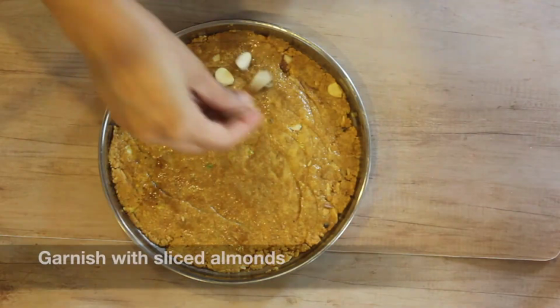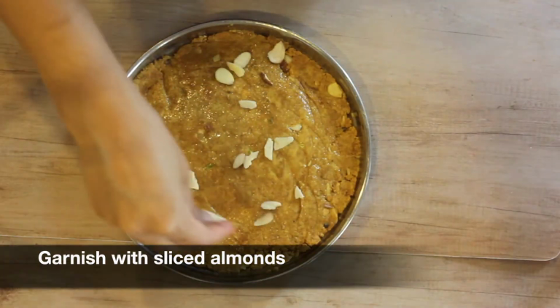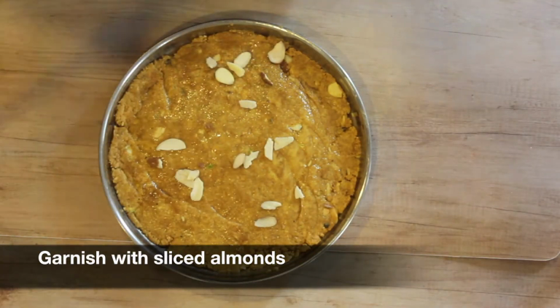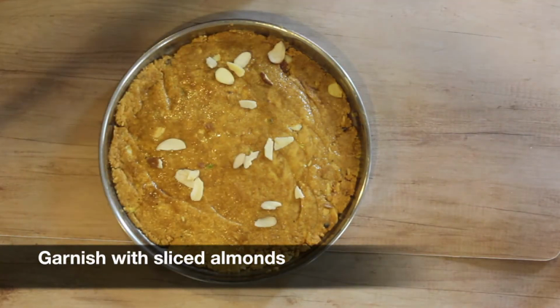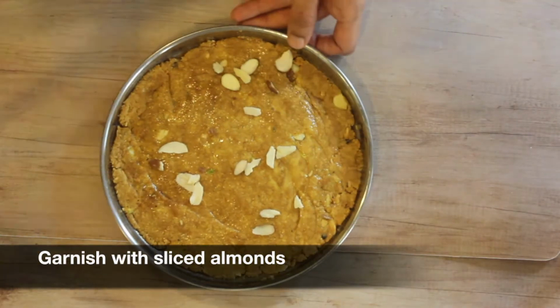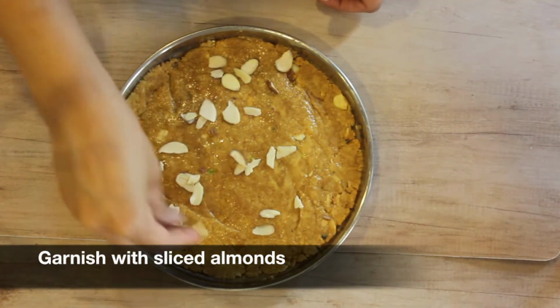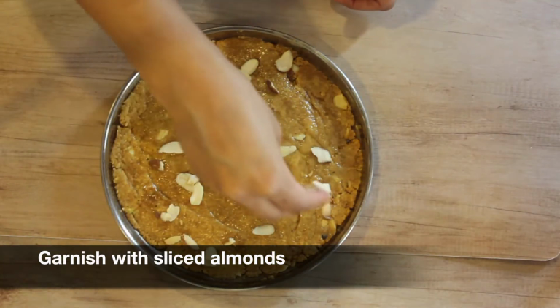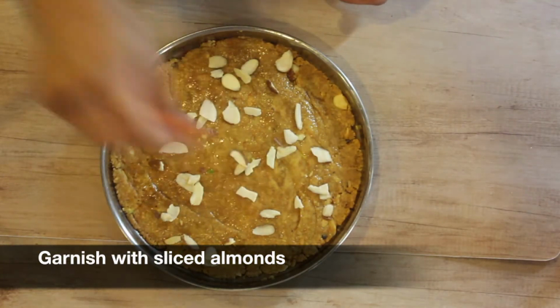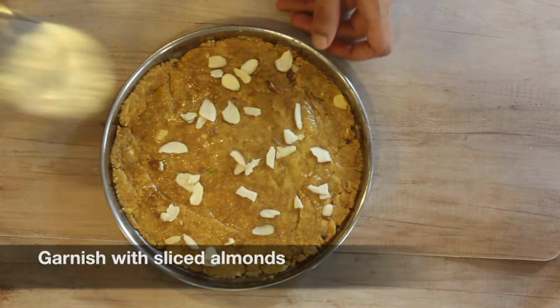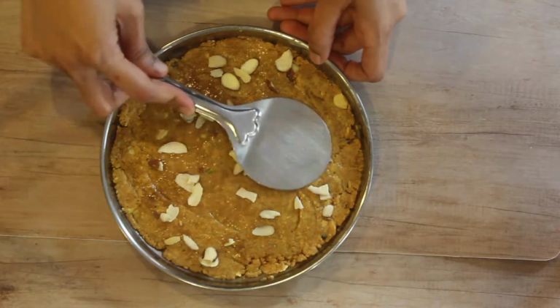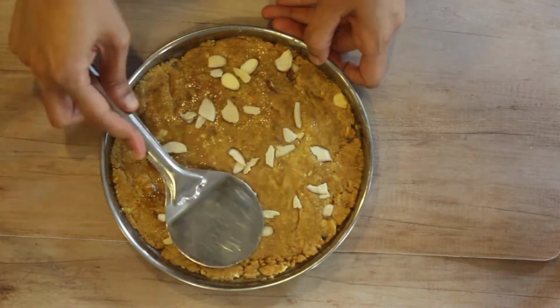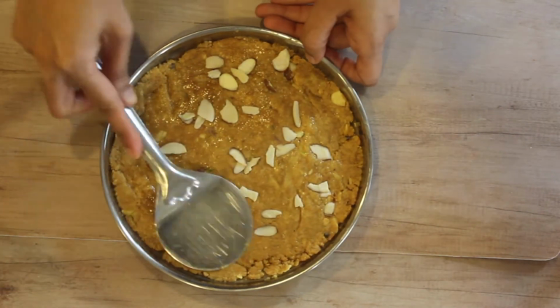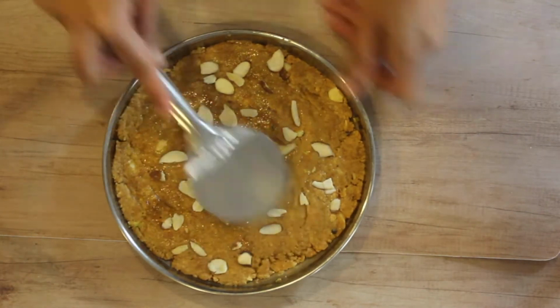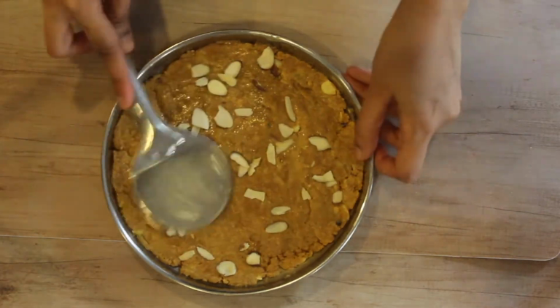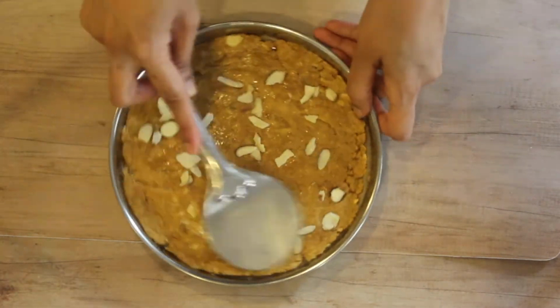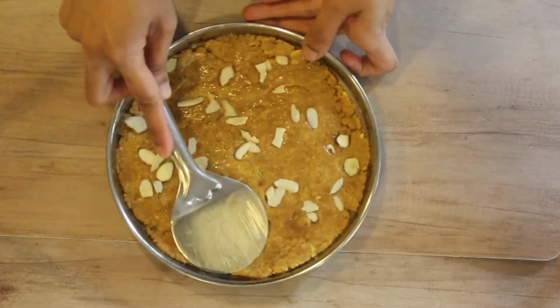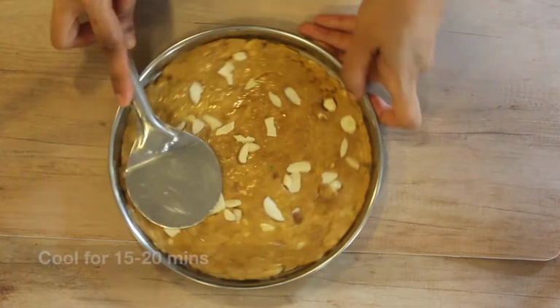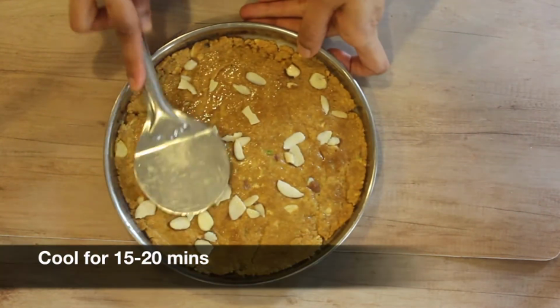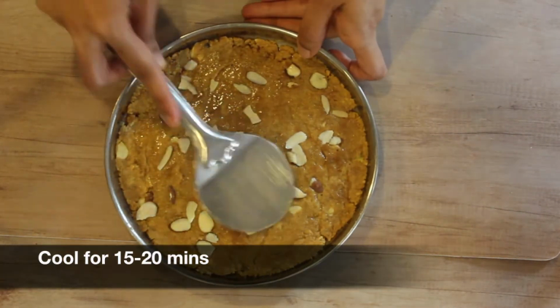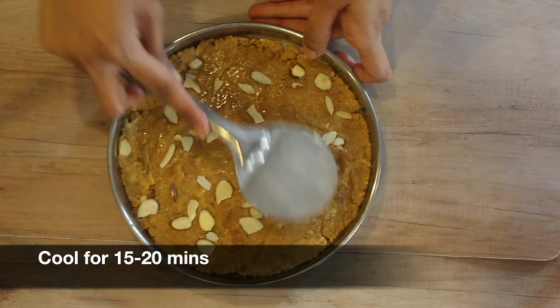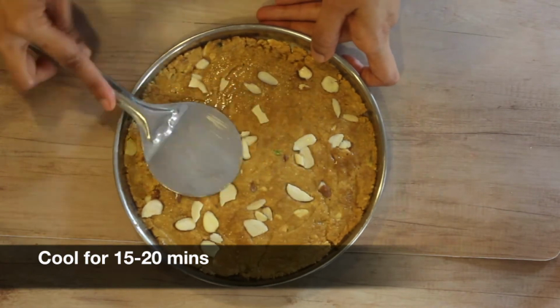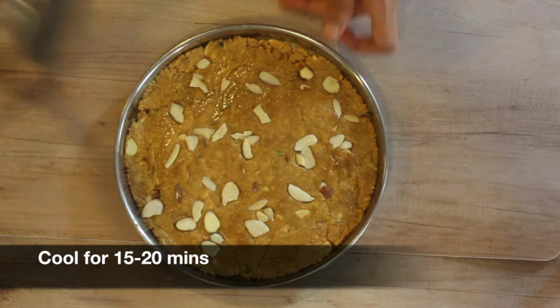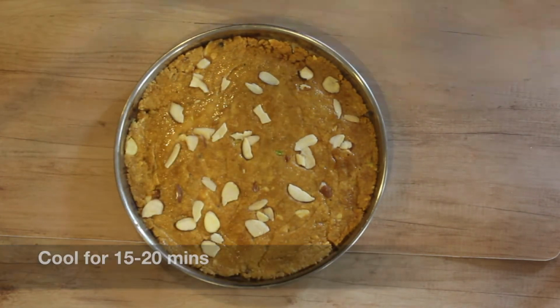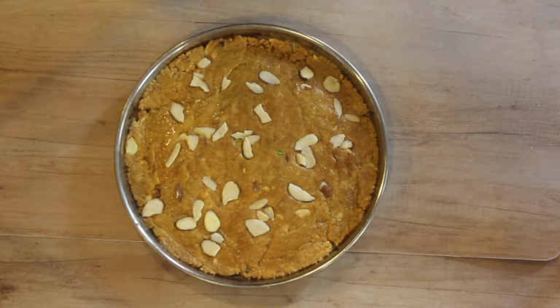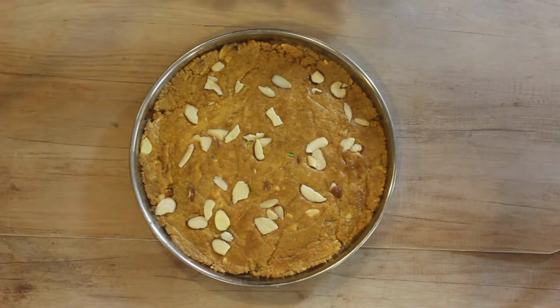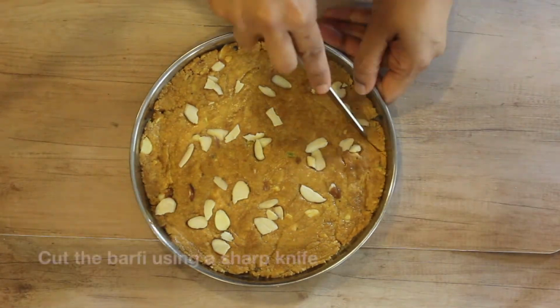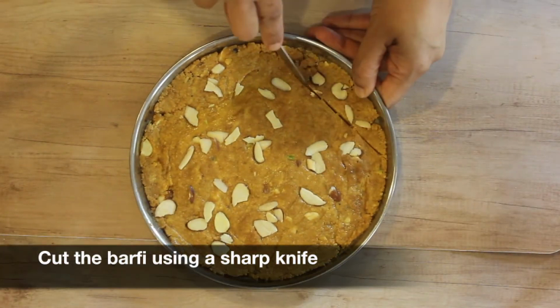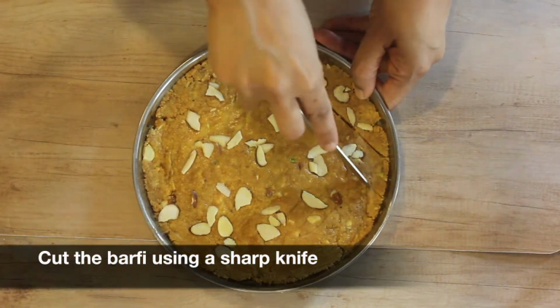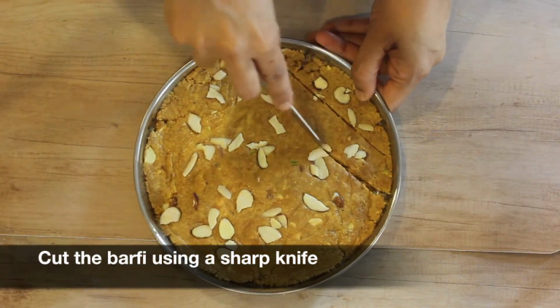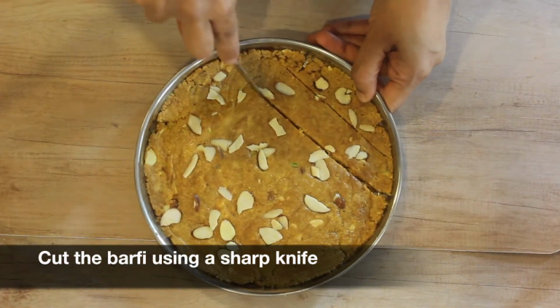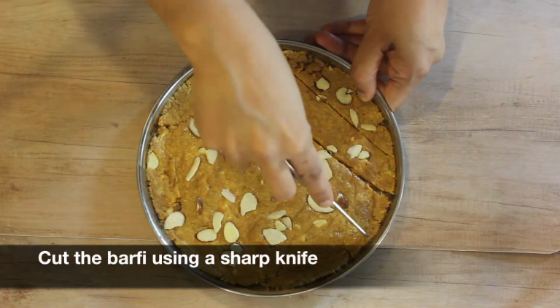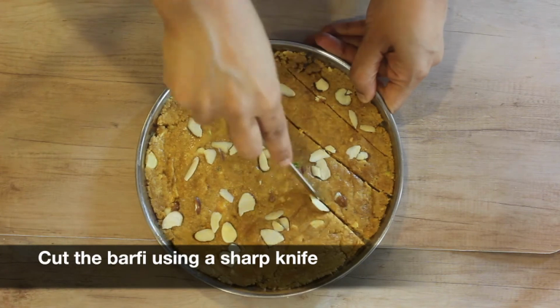Add the besan mixture to the plate and spread it evenly. Now garnish with sliced almonds and pat it with a spatula again. Let it cool for around 15 to 20 minutes. After the barfi has cooled down, cut it using a sharp knife.